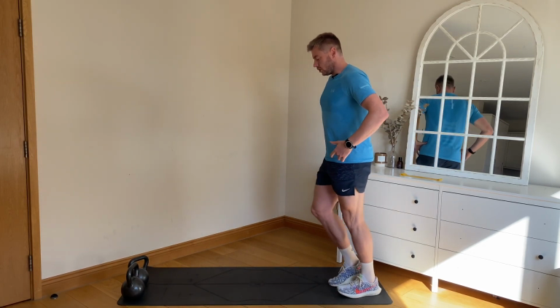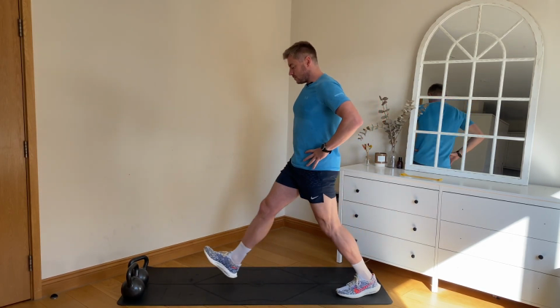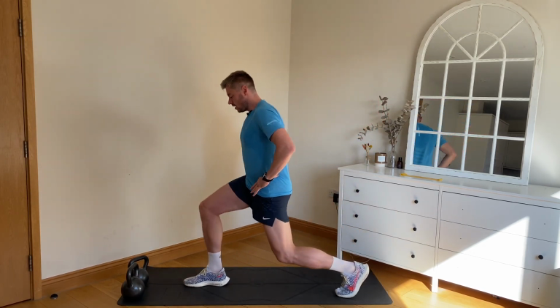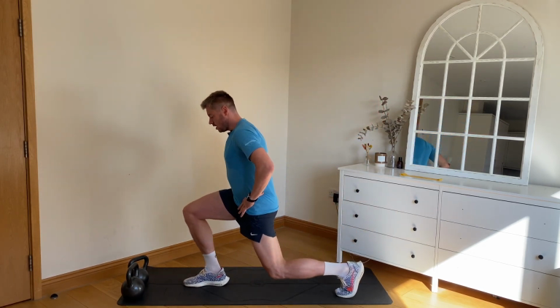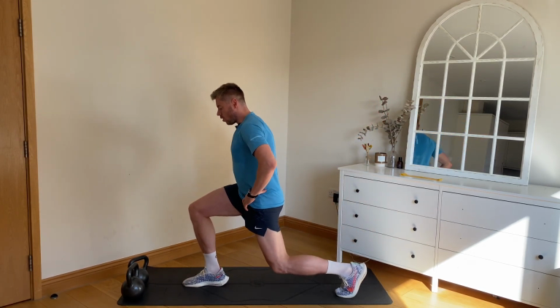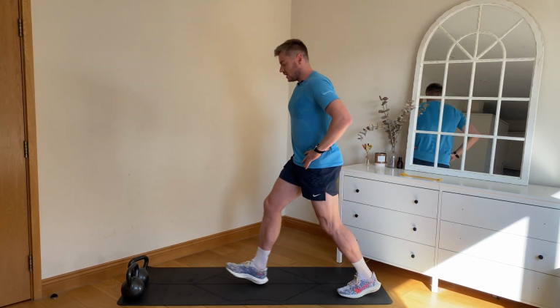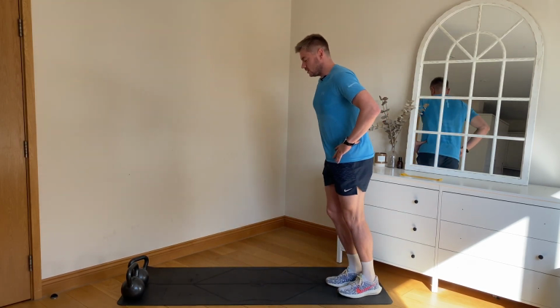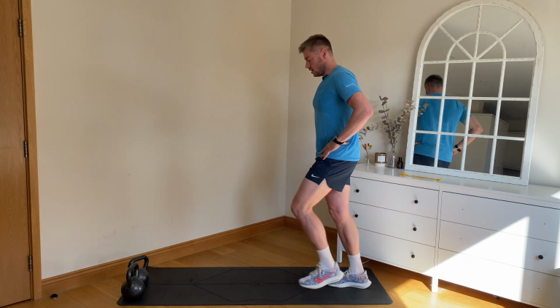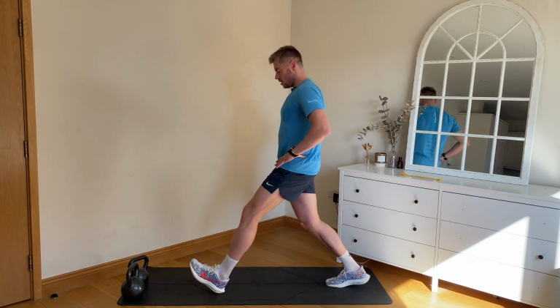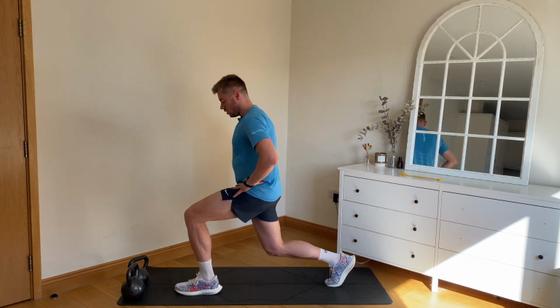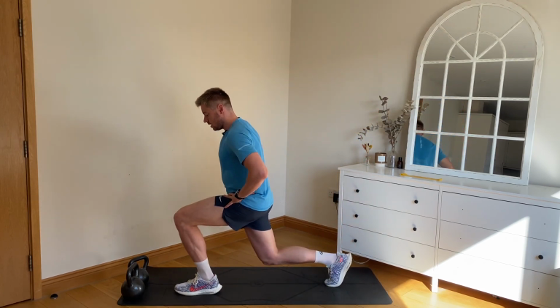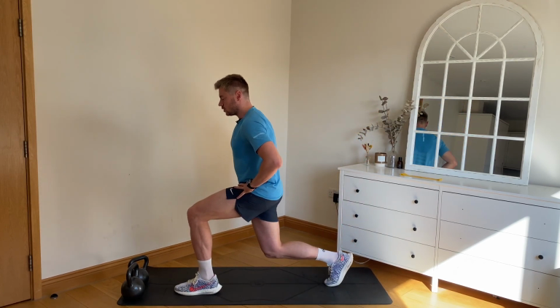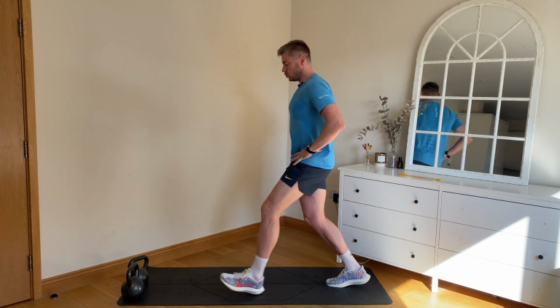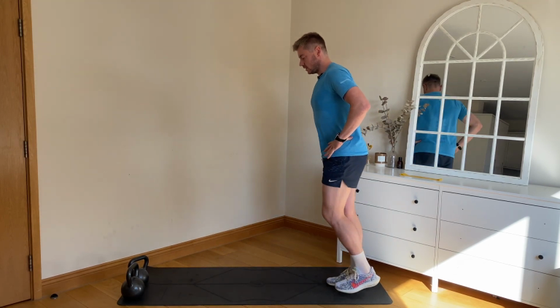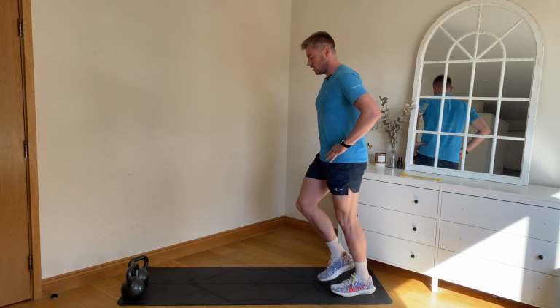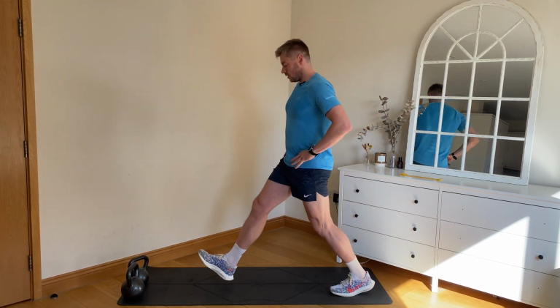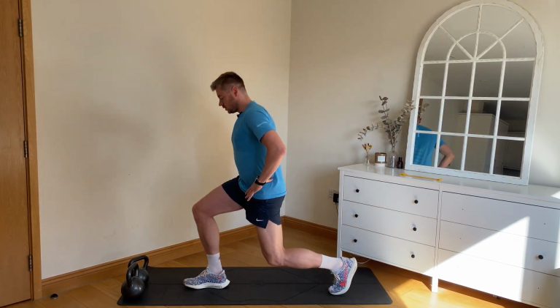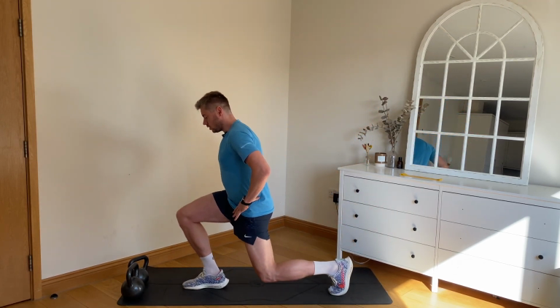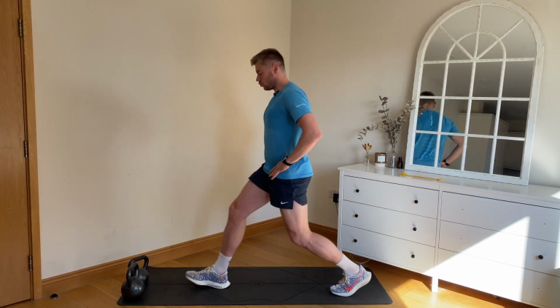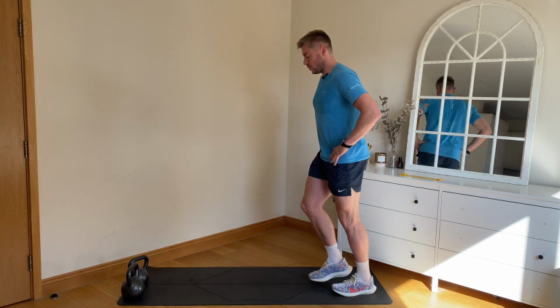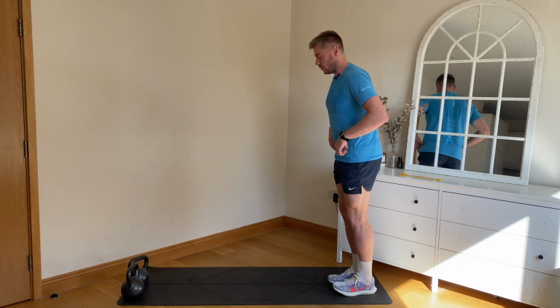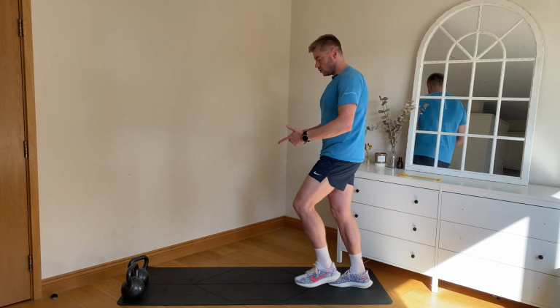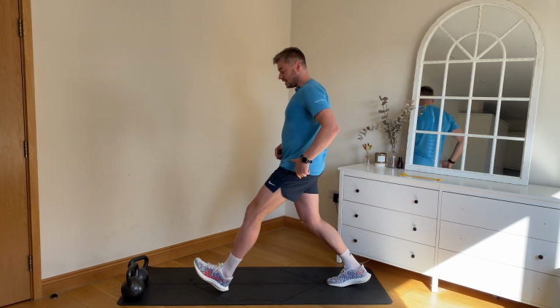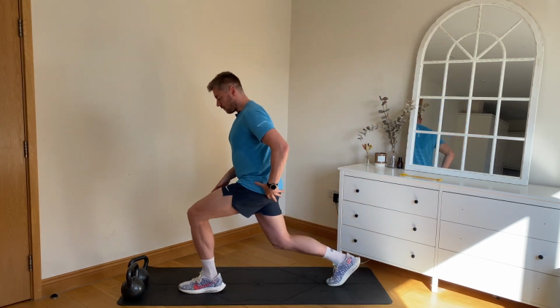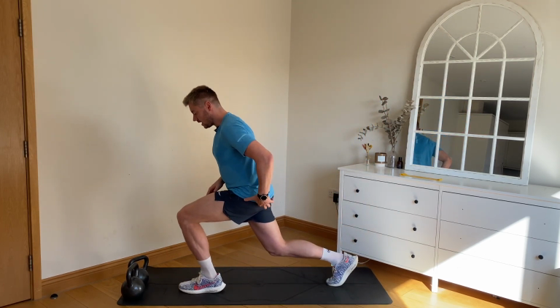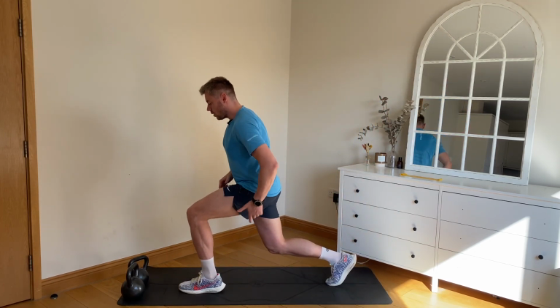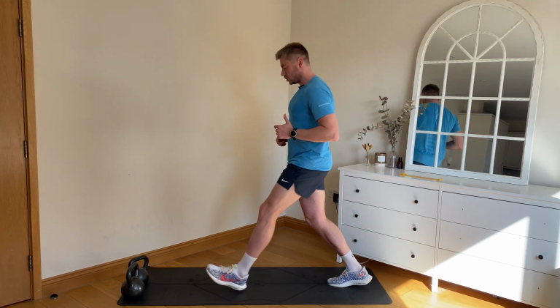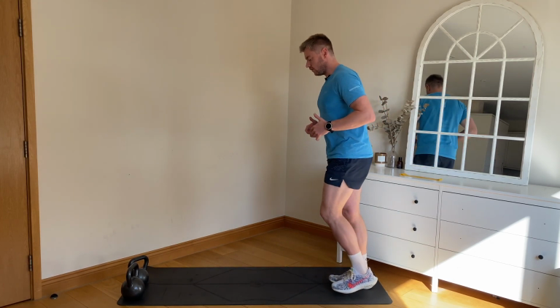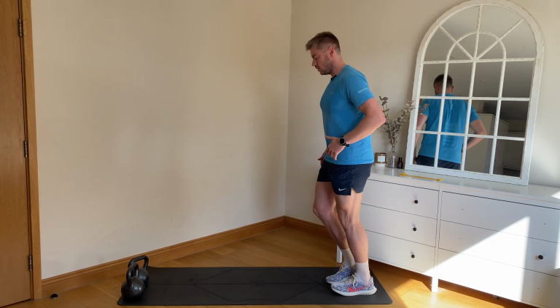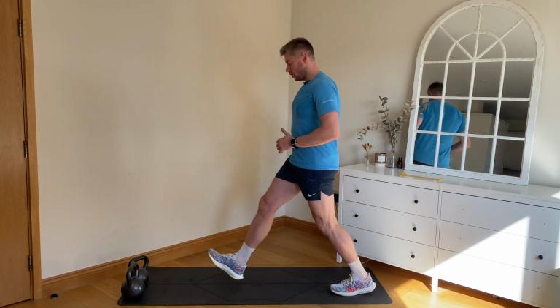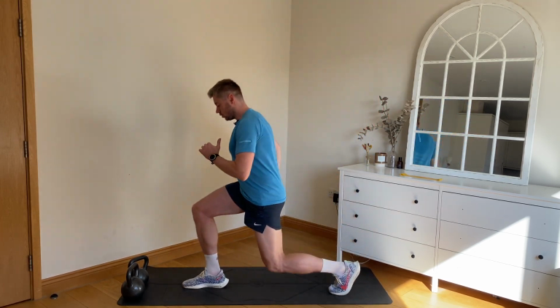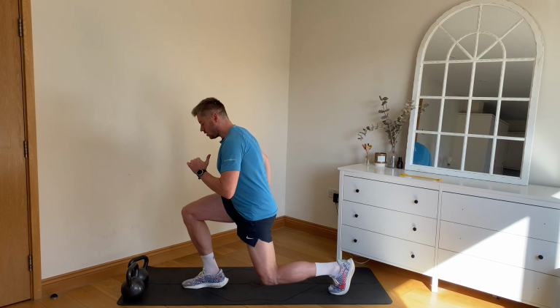We're opening up the hips here, warming up the ankles and also the knee joint. Down, driving back up — leaning into that front leg and pushing off.